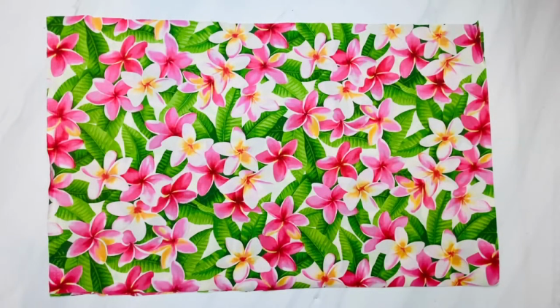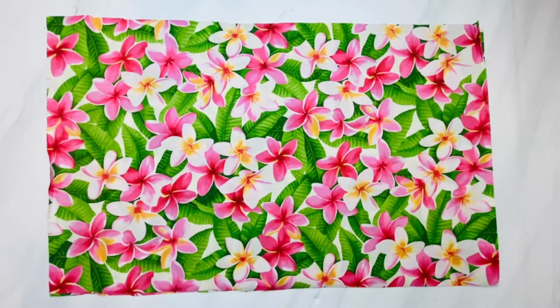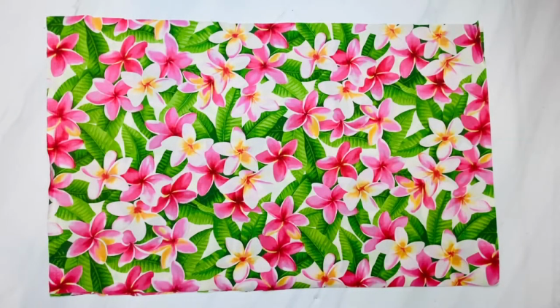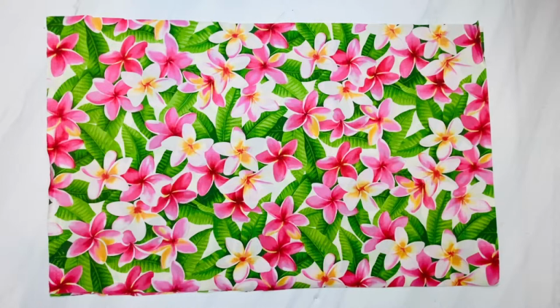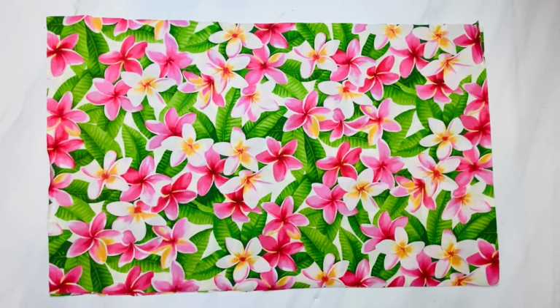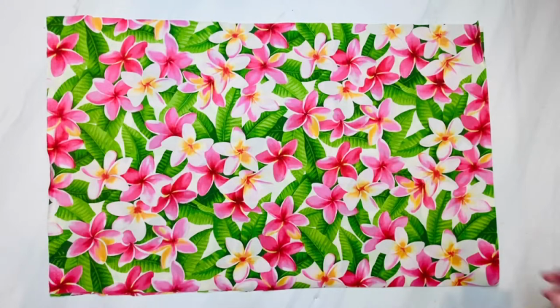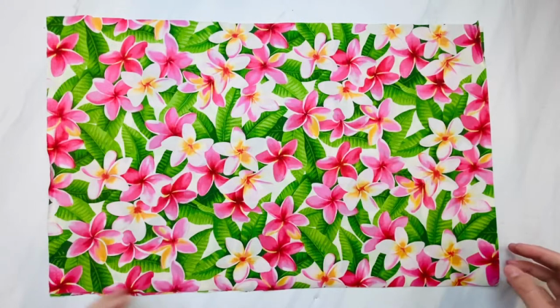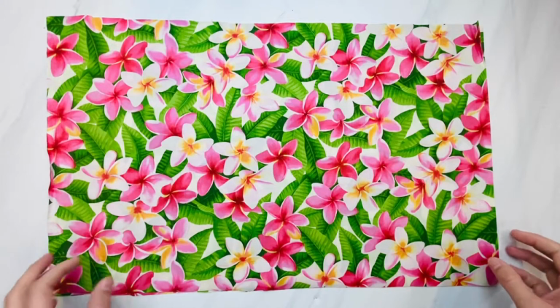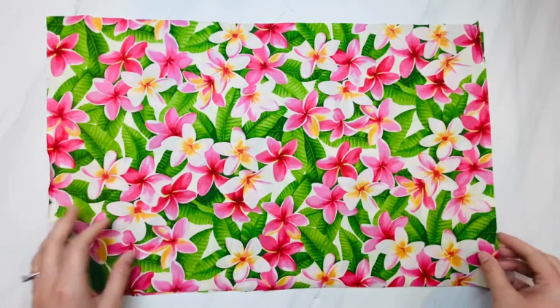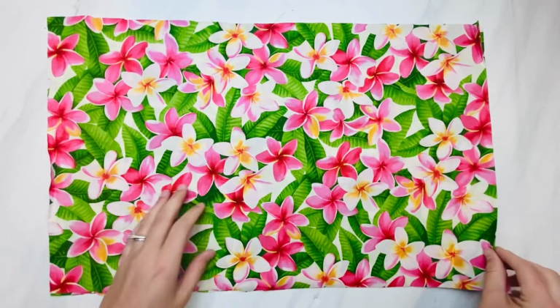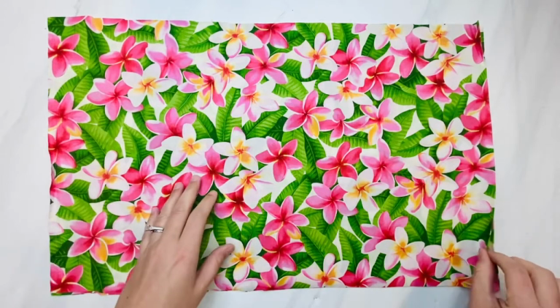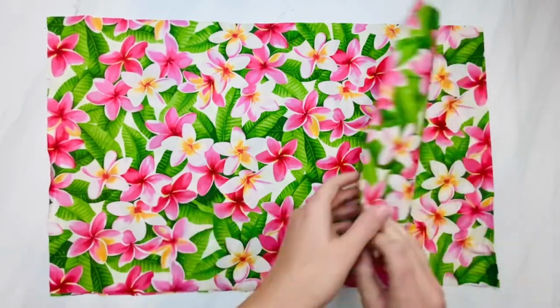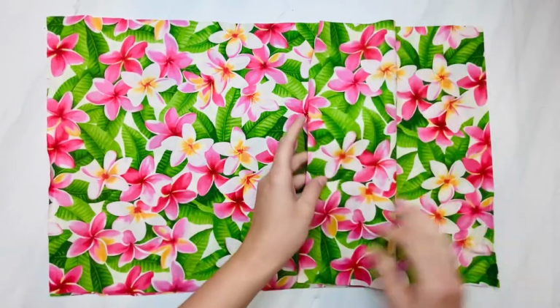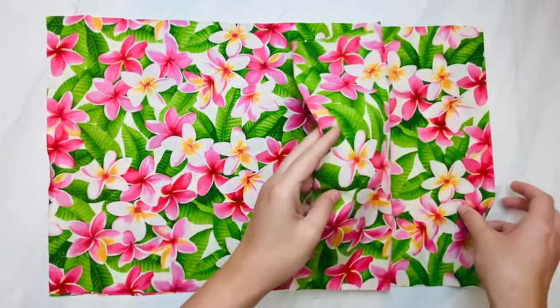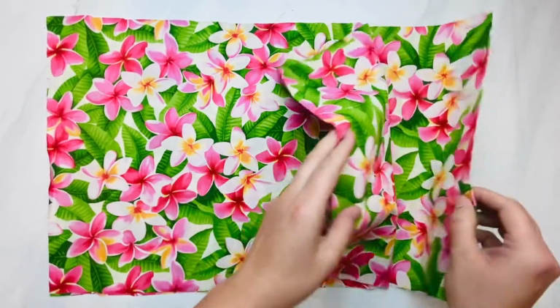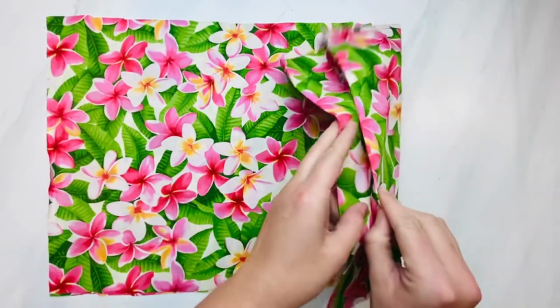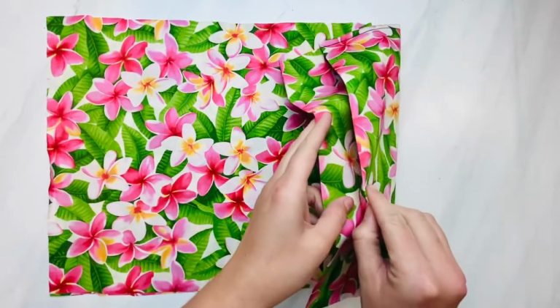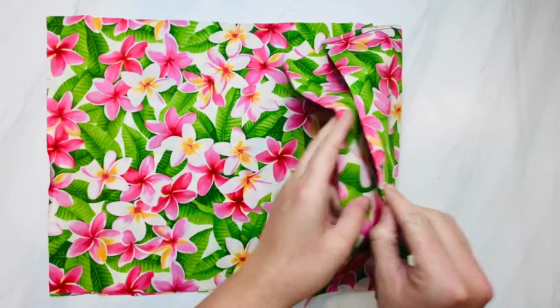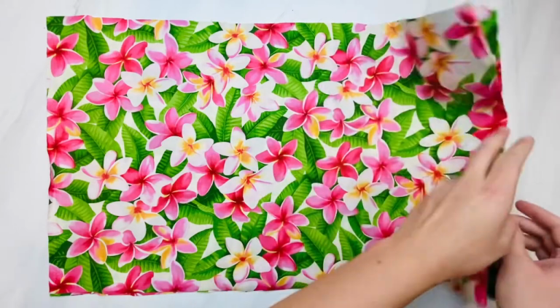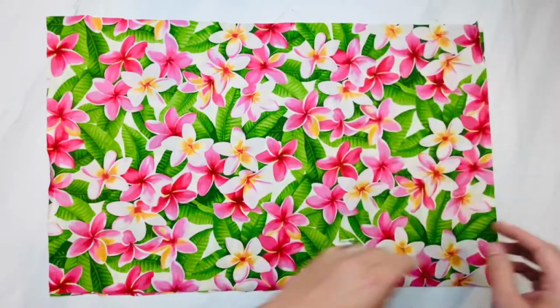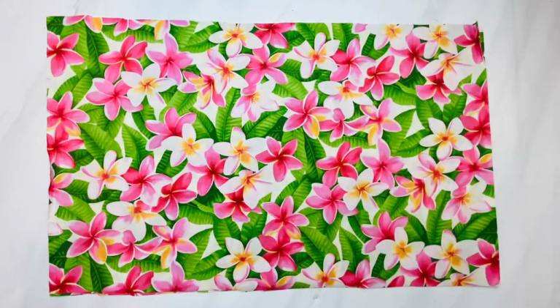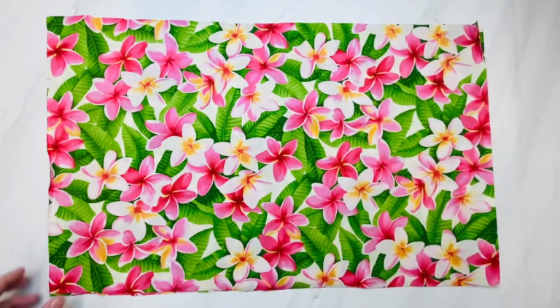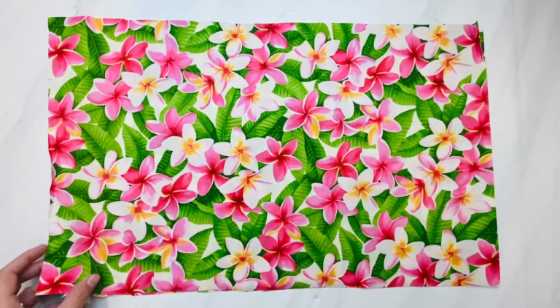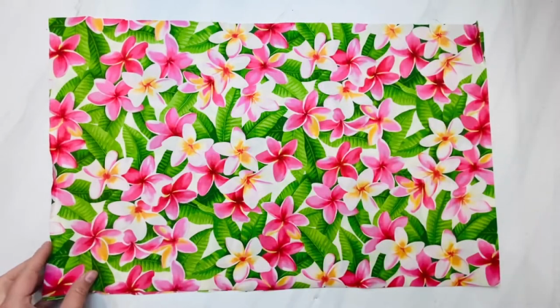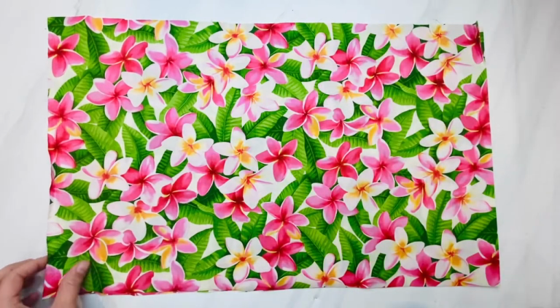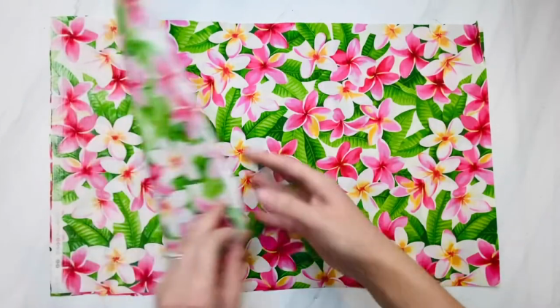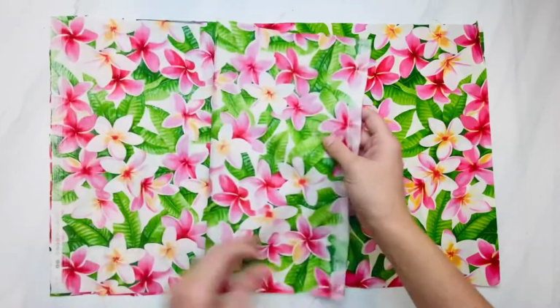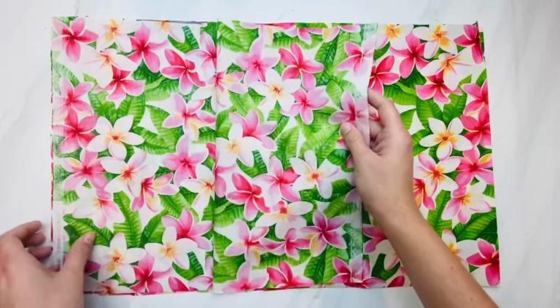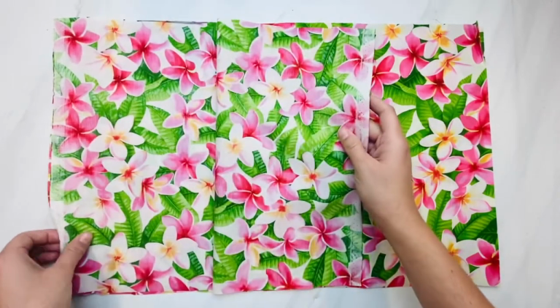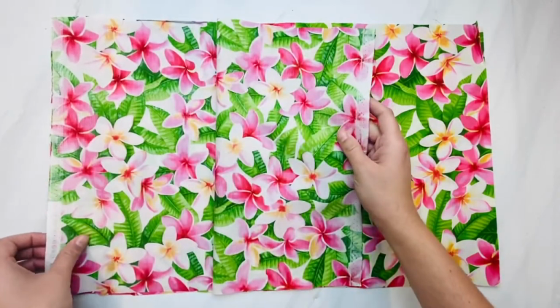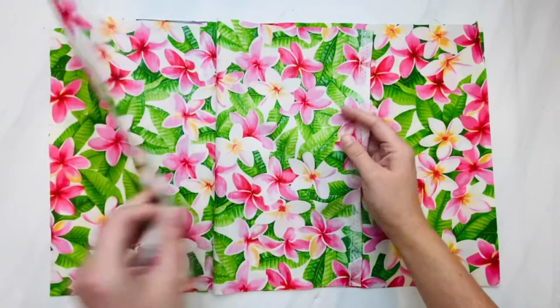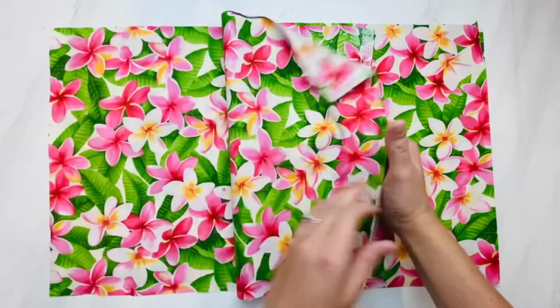If you are watching from our website alohasewingcompany.com, welcome and sew along. If you are watching this video and need the pattern pieces, you can go to the link below in the description box and print those out.